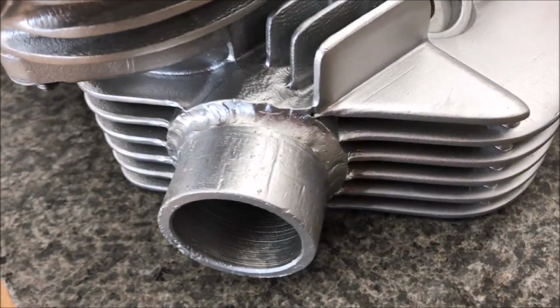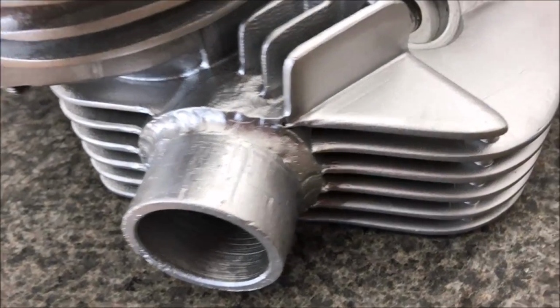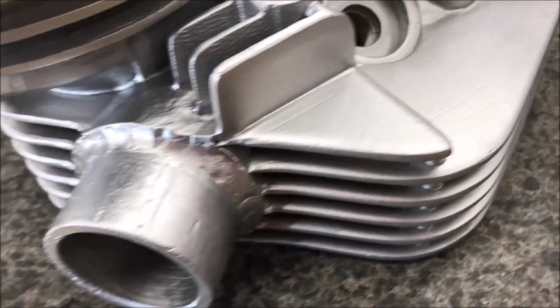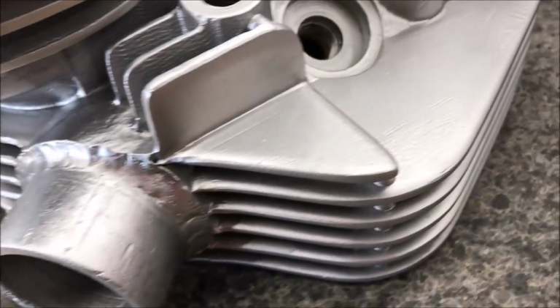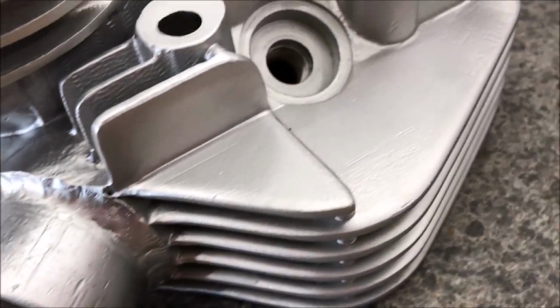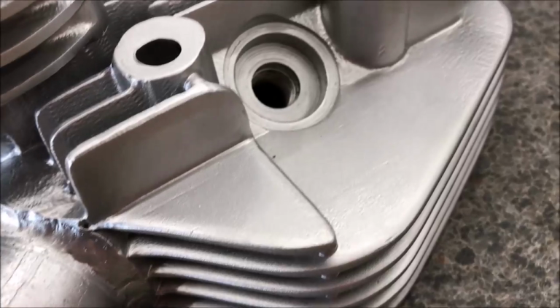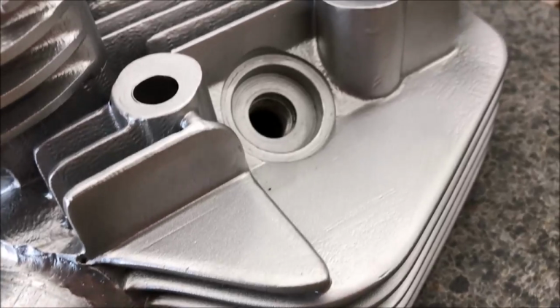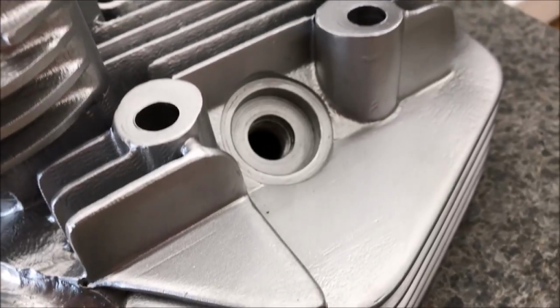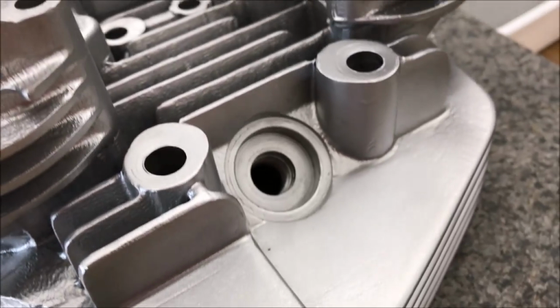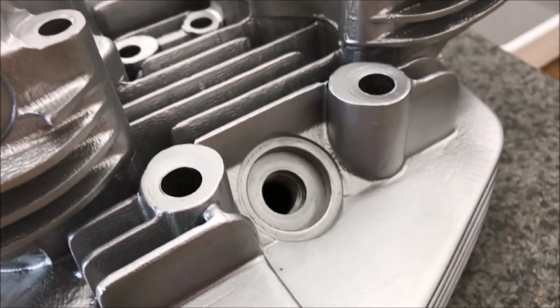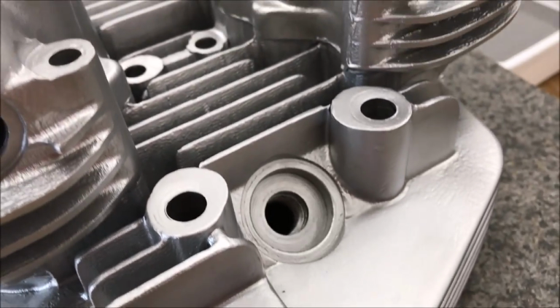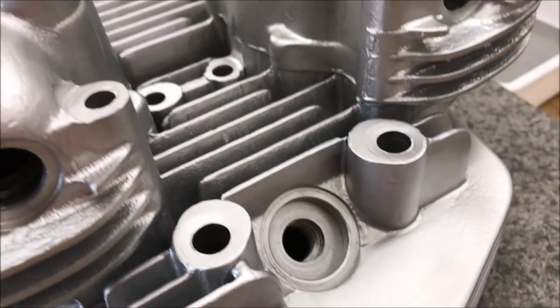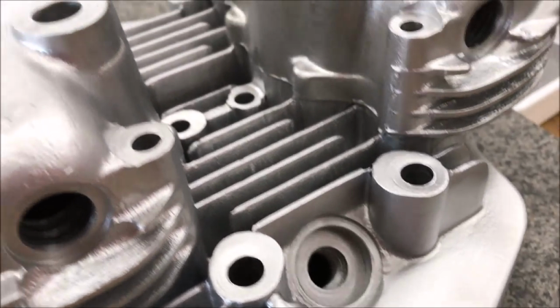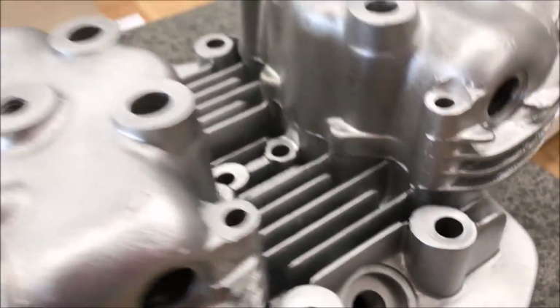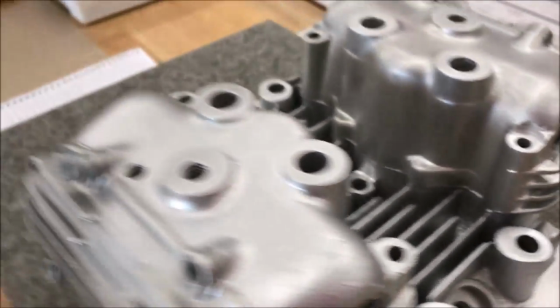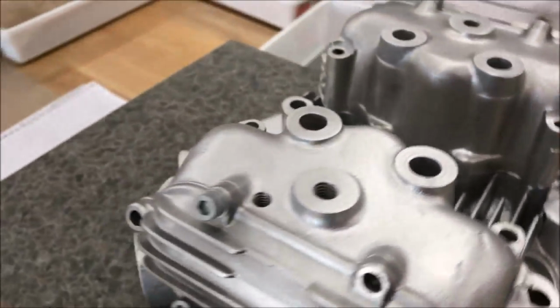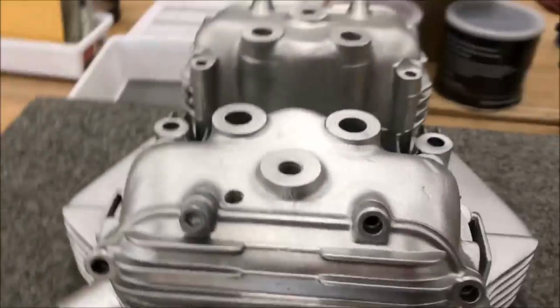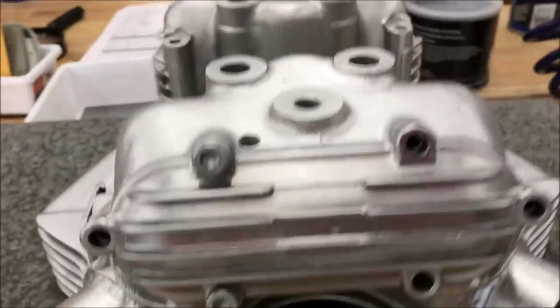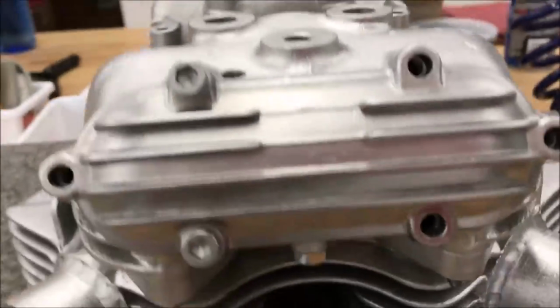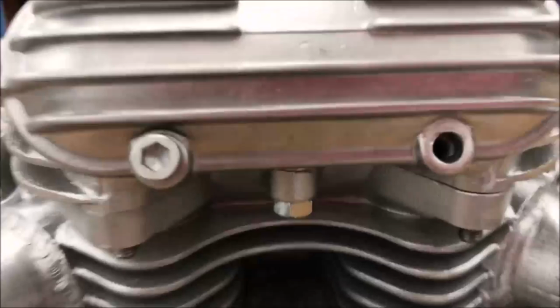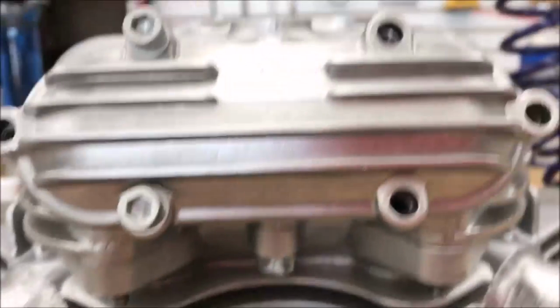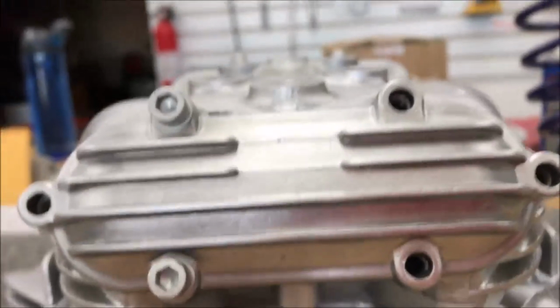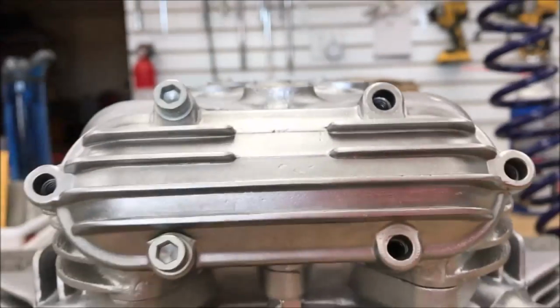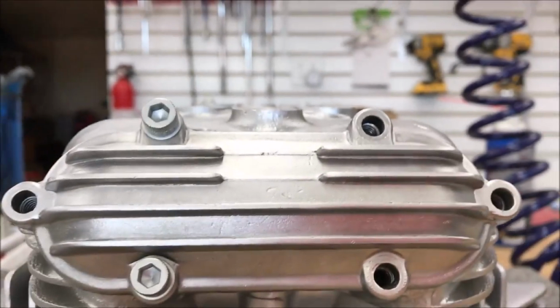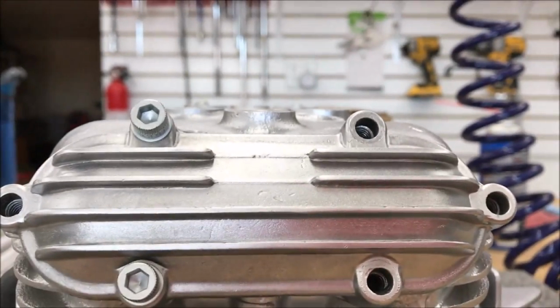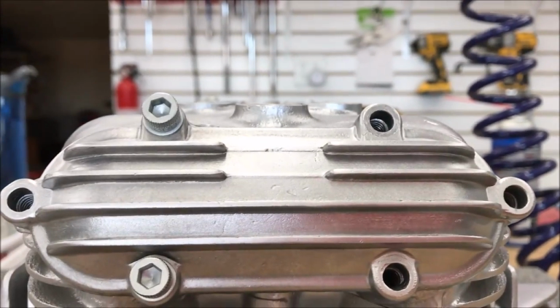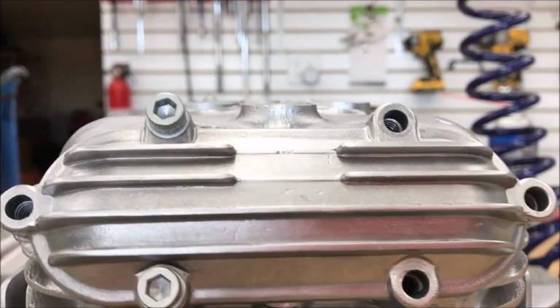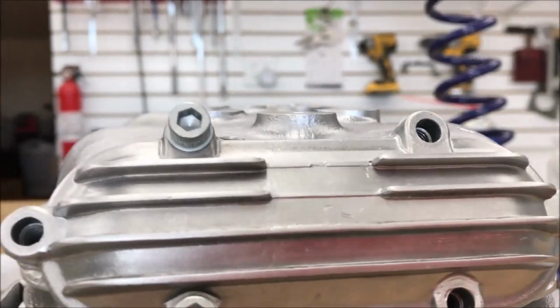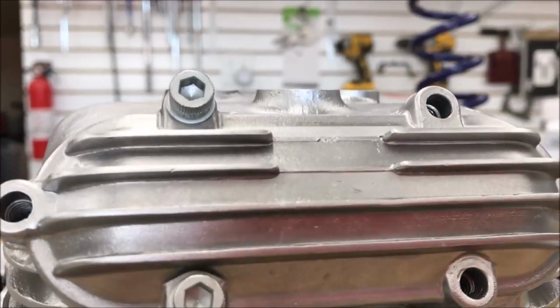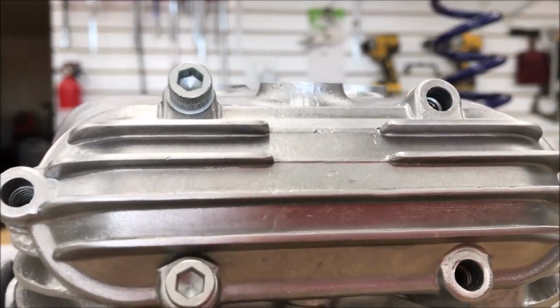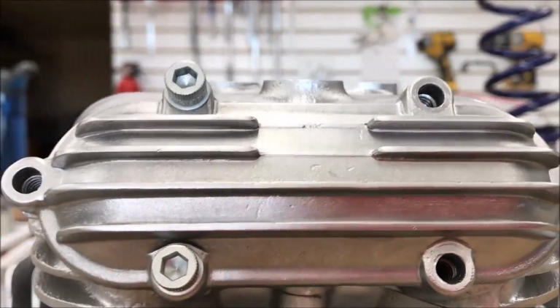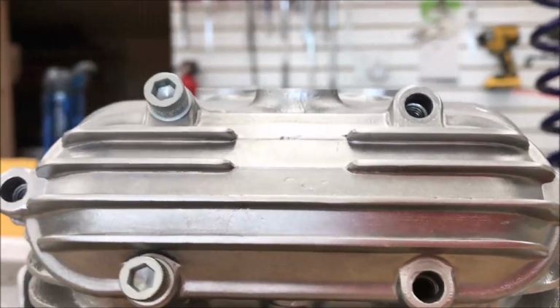Let's look at this finished product here — this turned out fantastic. Getting some nice close-ups, and you can see that we've got that consistent silver all the way across there.